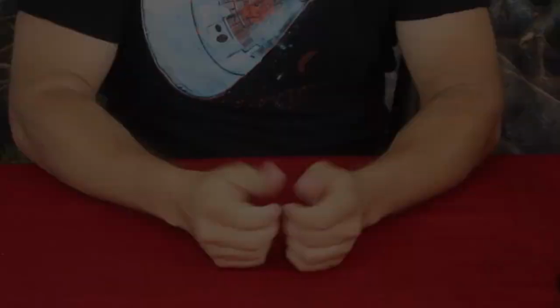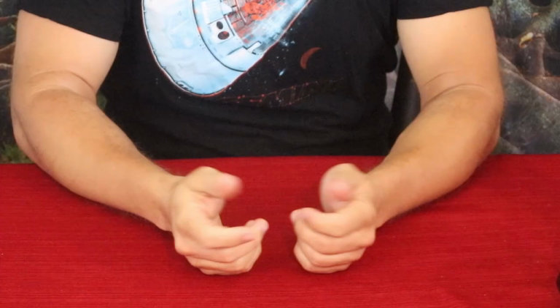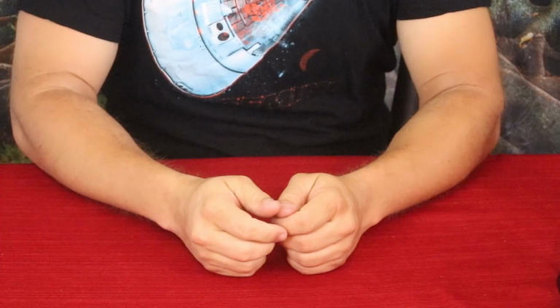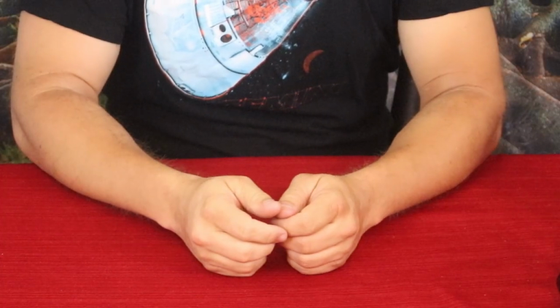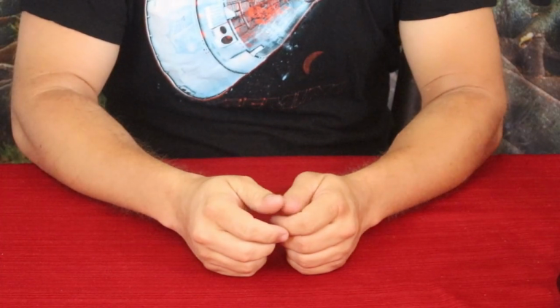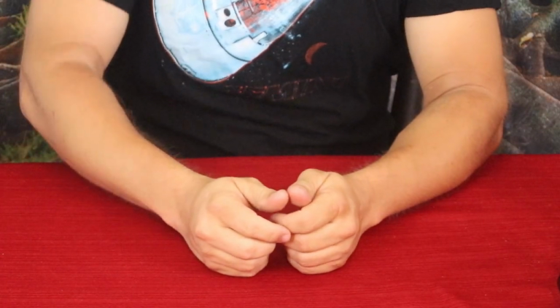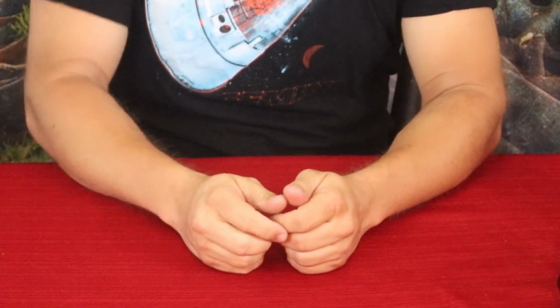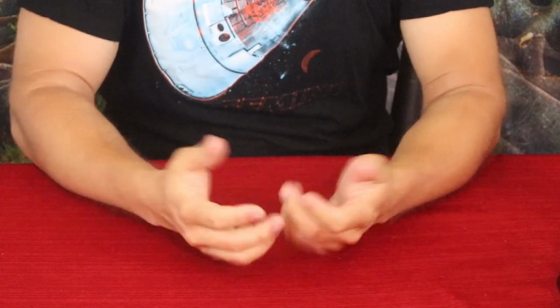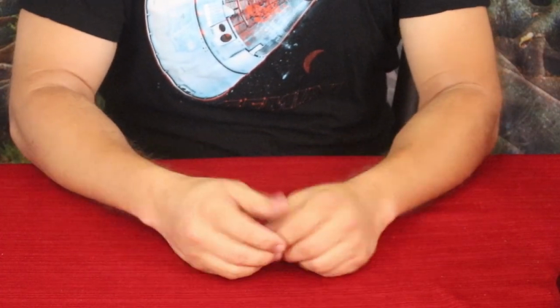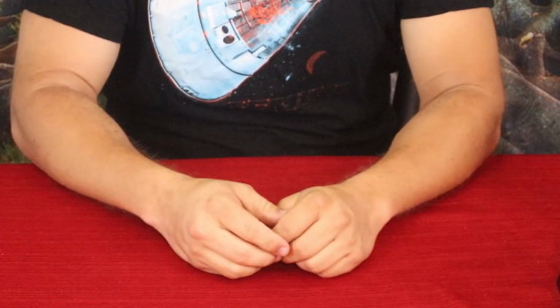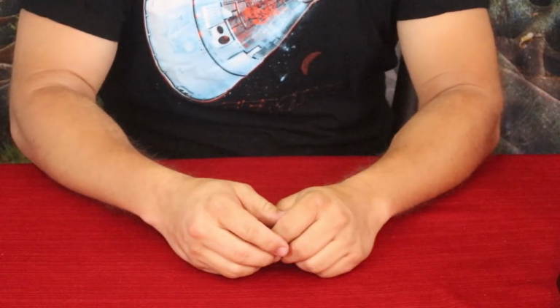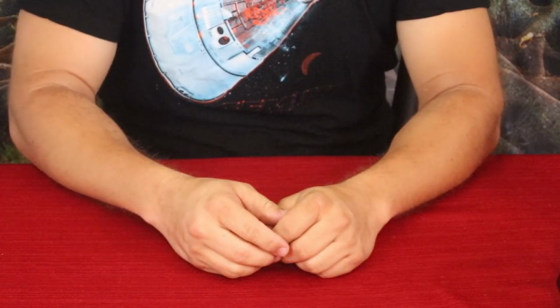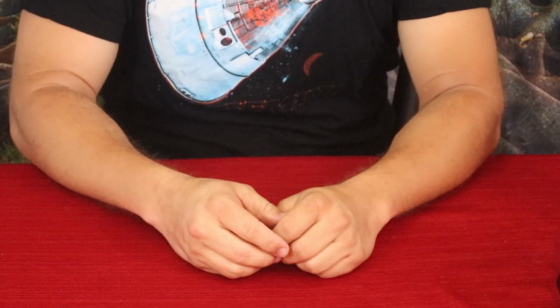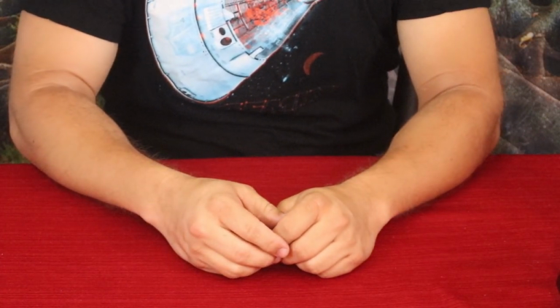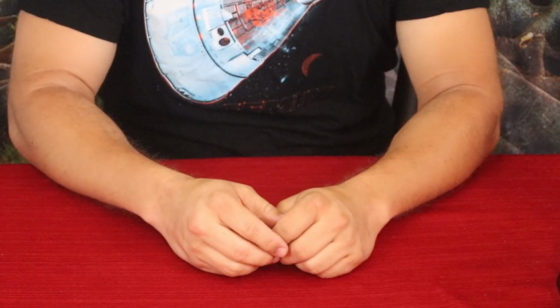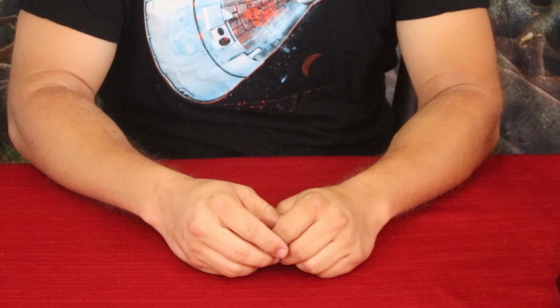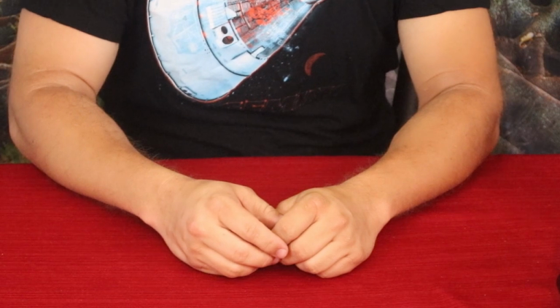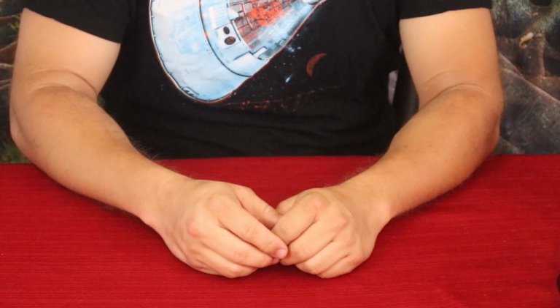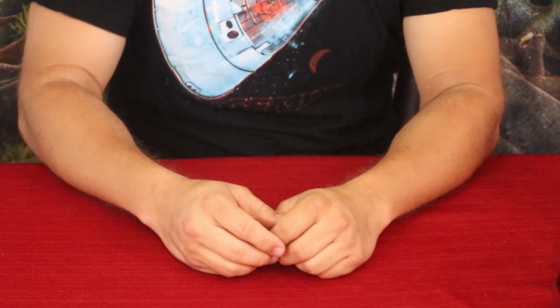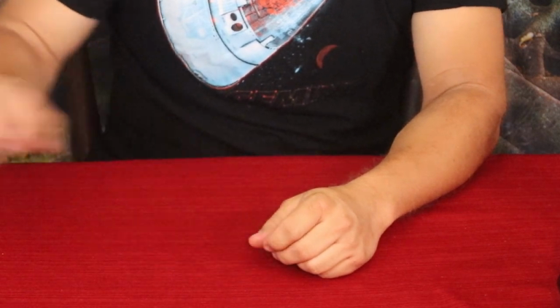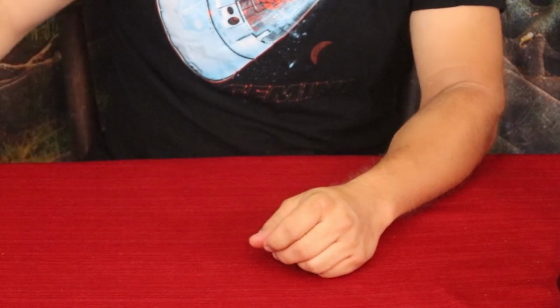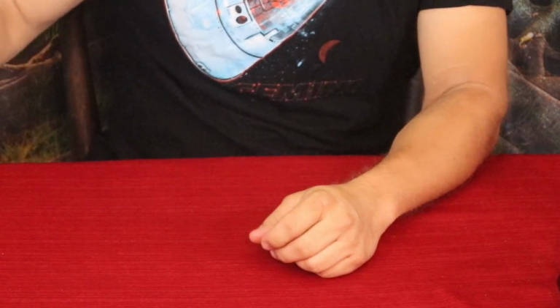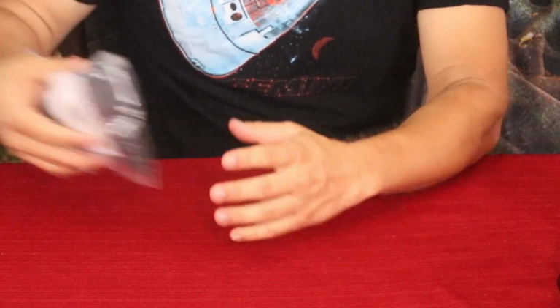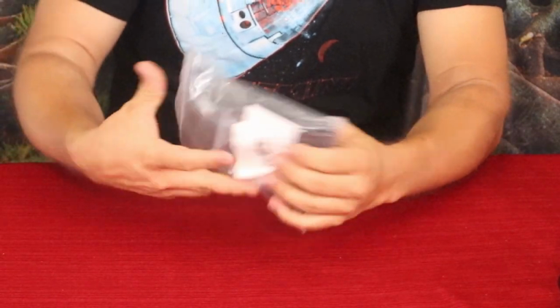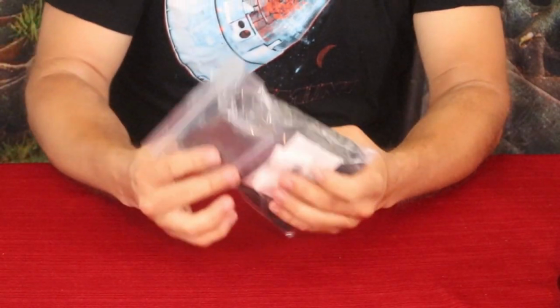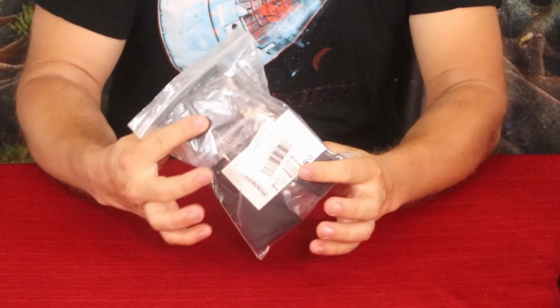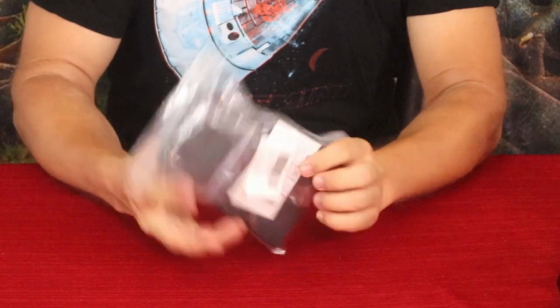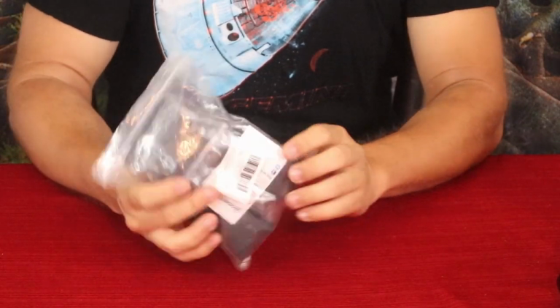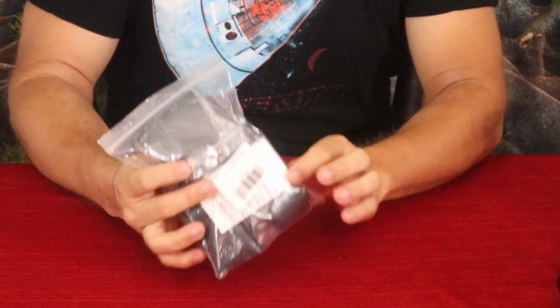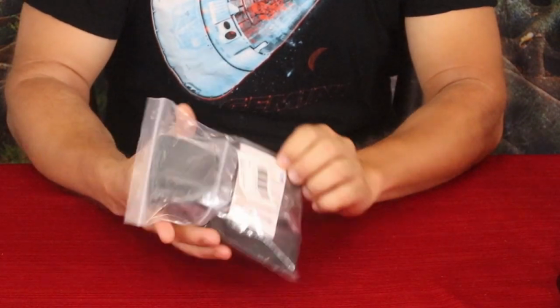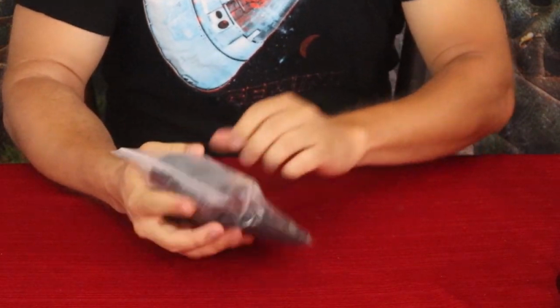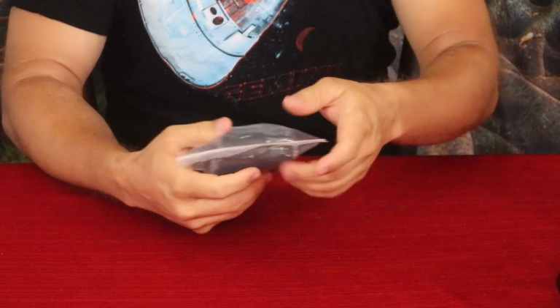Hello everybody, welcome back to the World of Me. My name is Cougar, and this is another episode from the Amazon review series. I of course have another package here today, and this is by a company that I've reviewed before — that is Boost Steady.